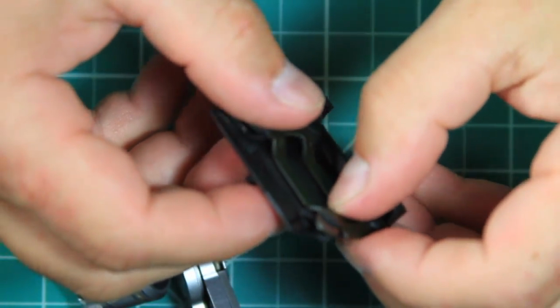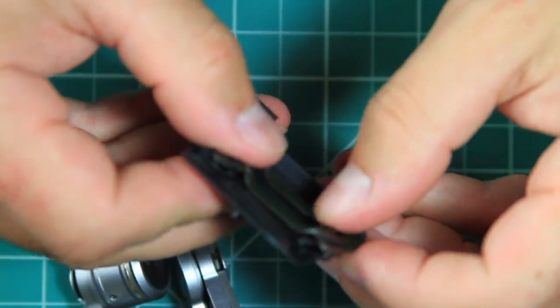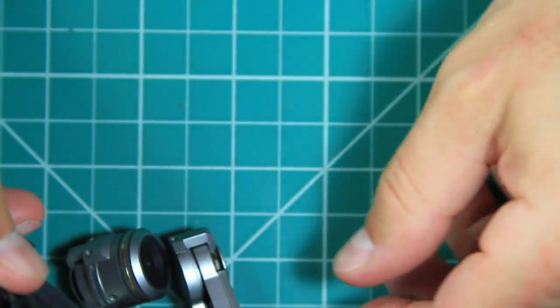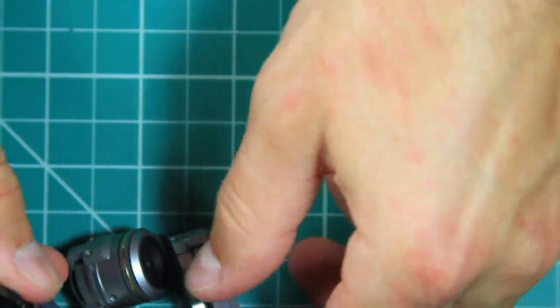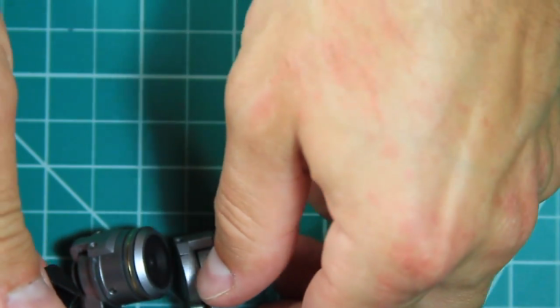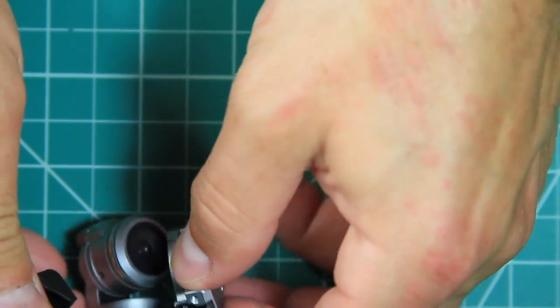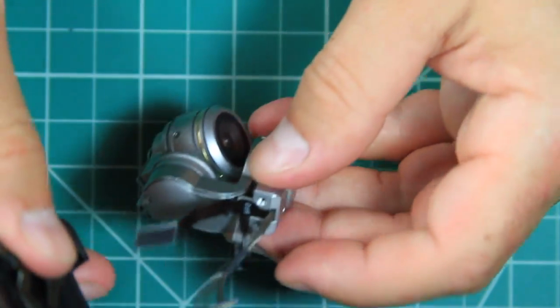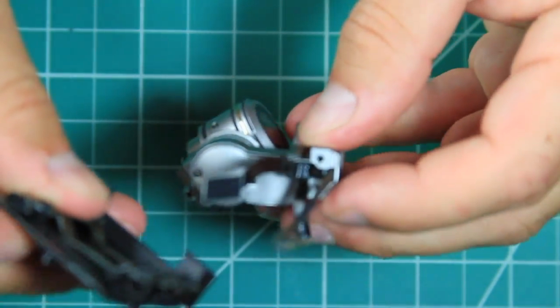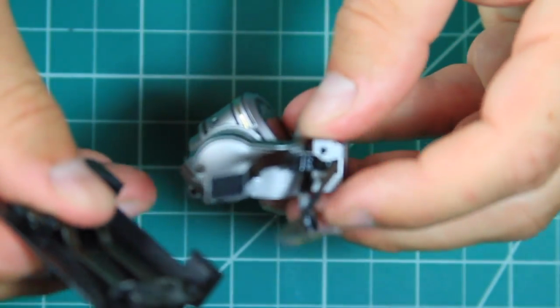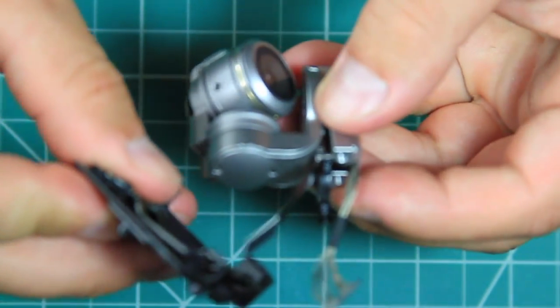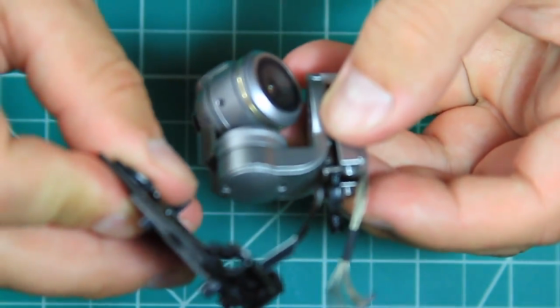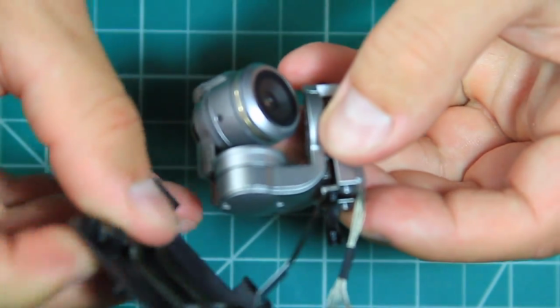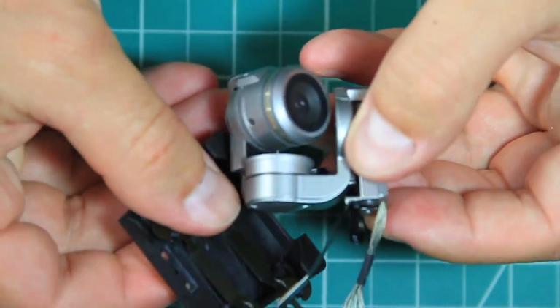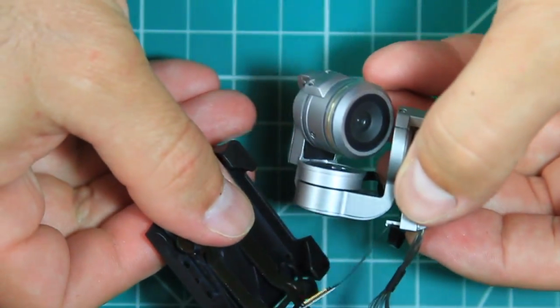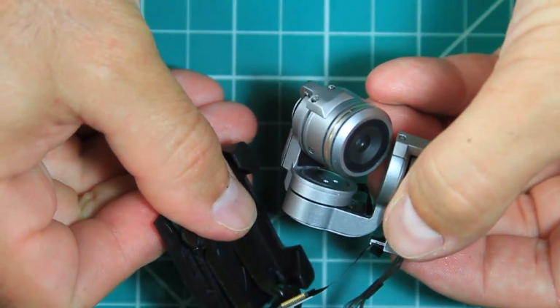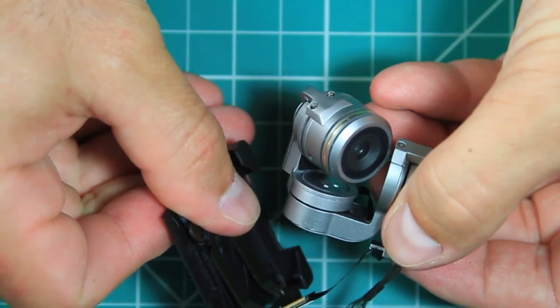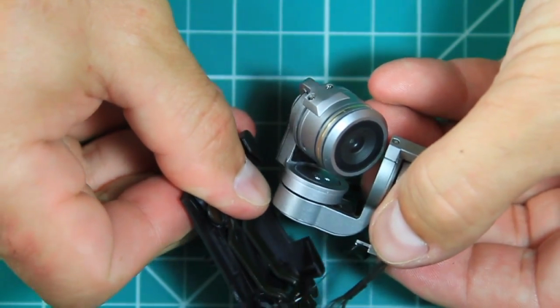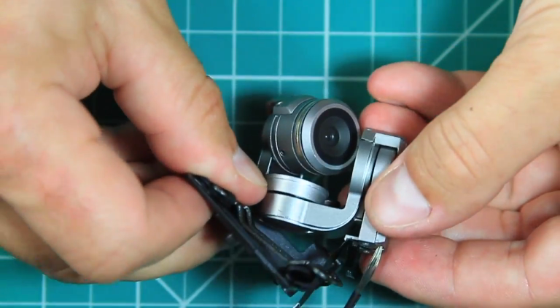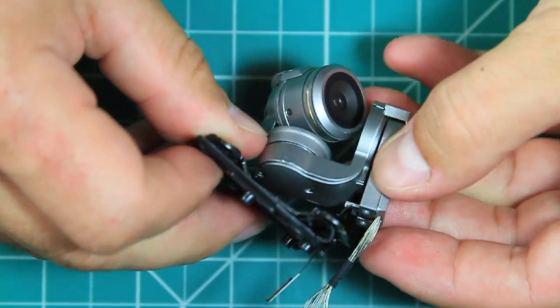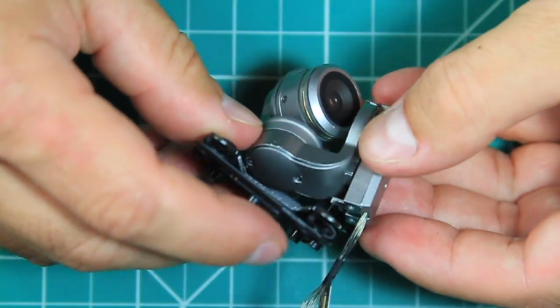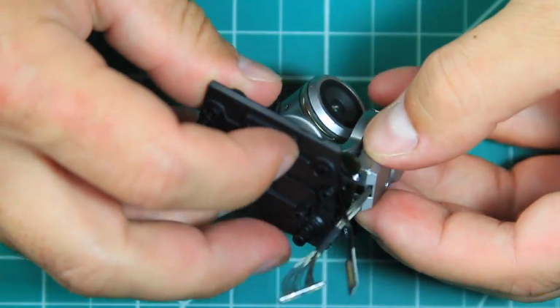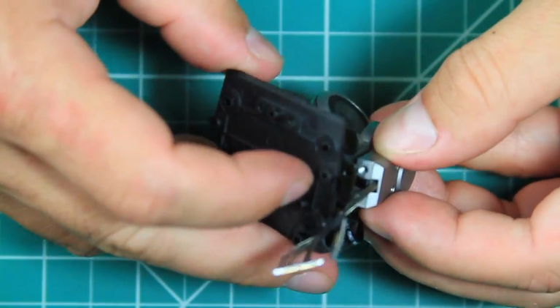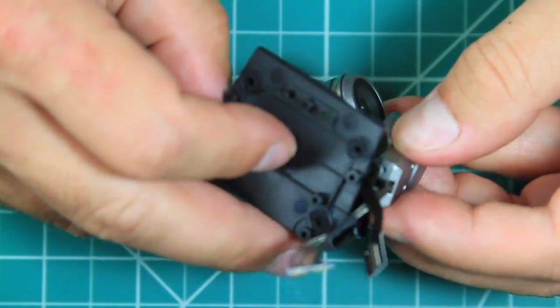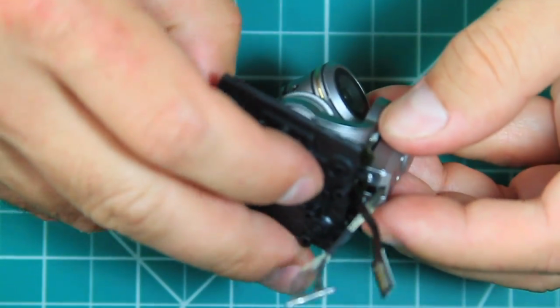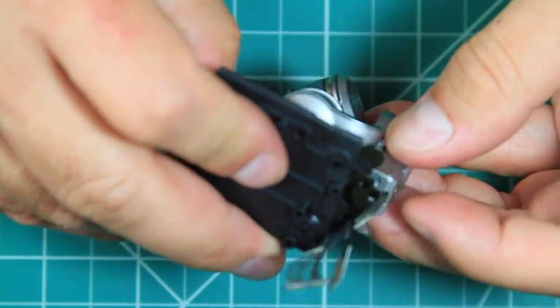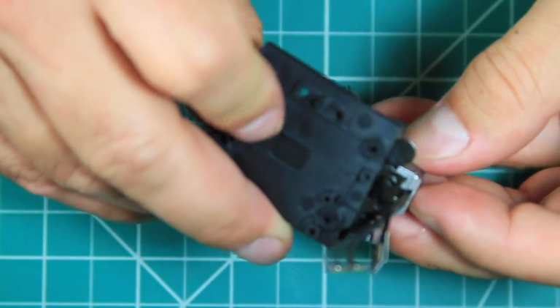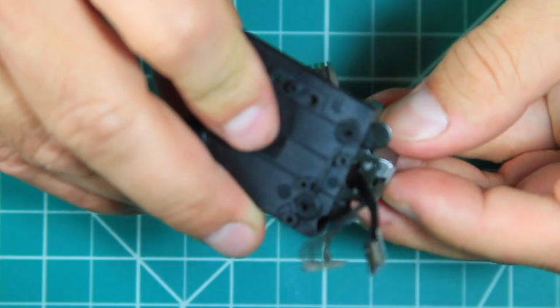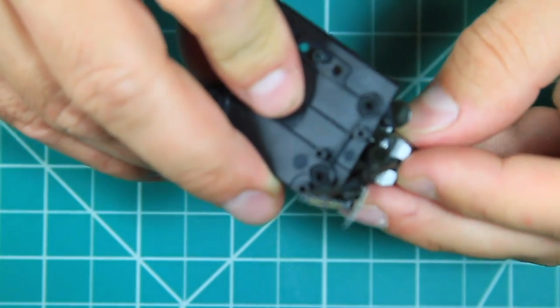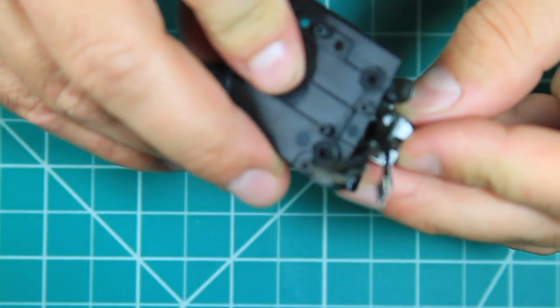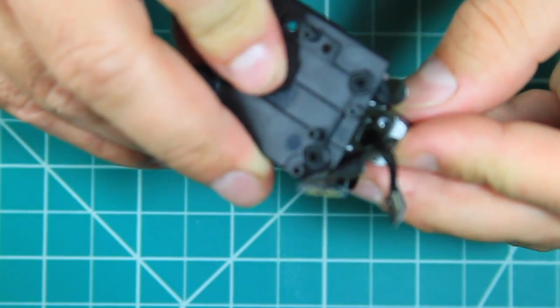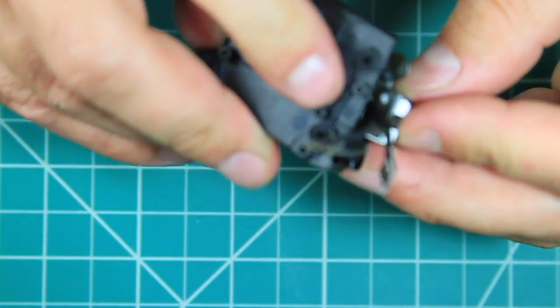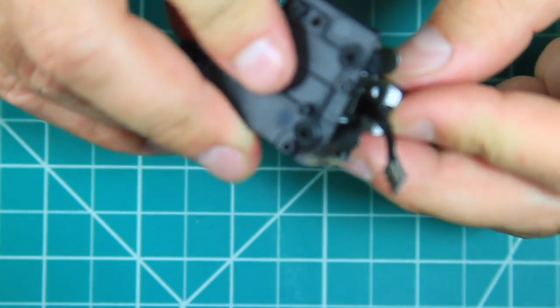With the gimbal back together, it's time to put the new suspension mount on. Make sure to carefully slide the ribbon cable through the slot in the mount. It's a little harder to put the screws back in when it isn't broken, but it can be held to the side to get clearance for the screwdriver.